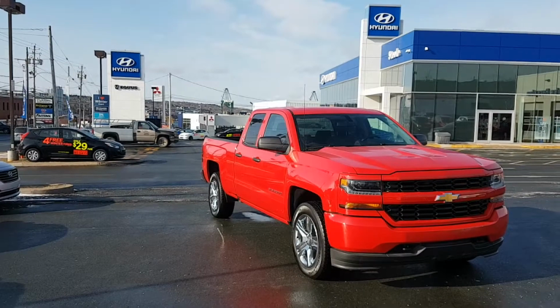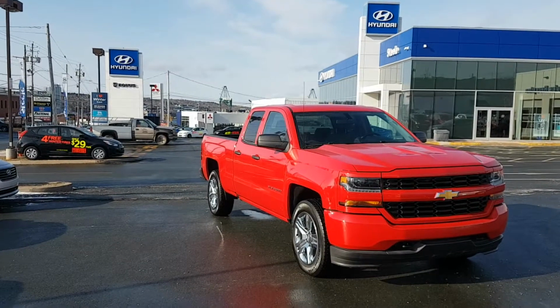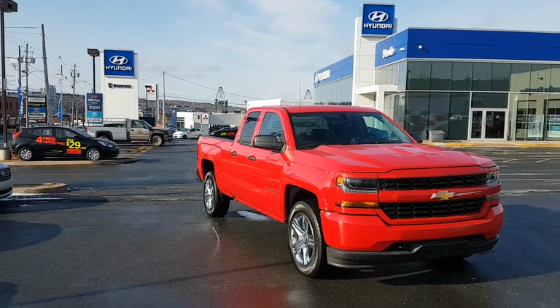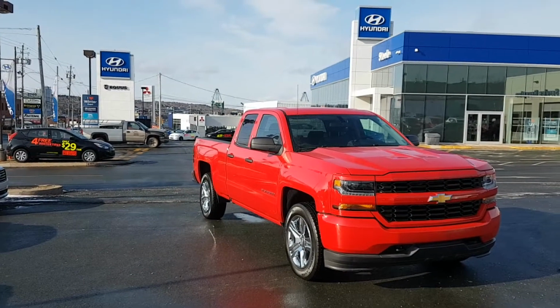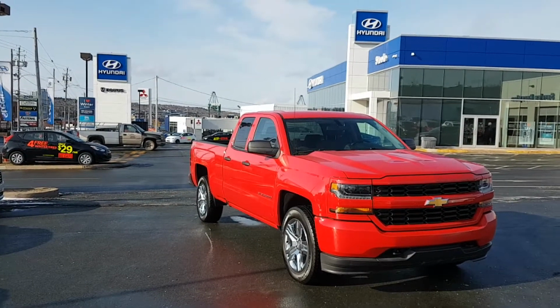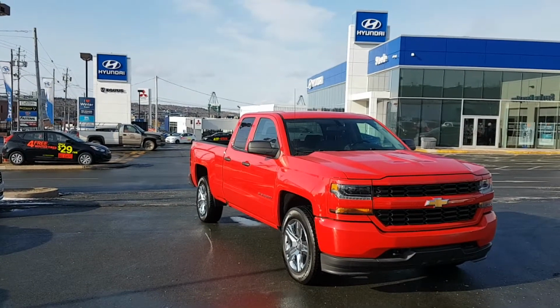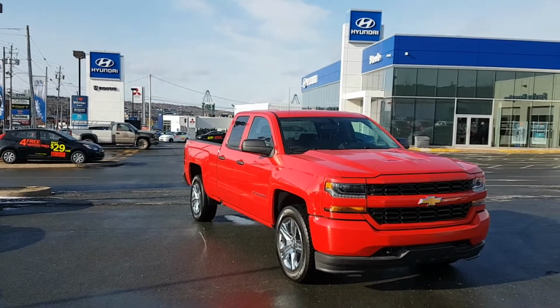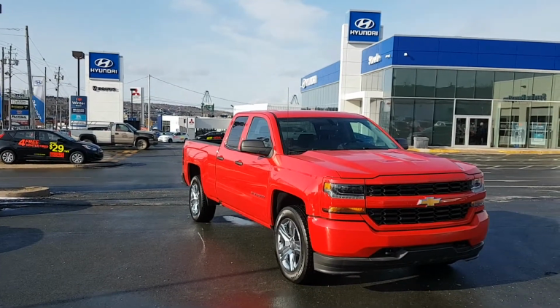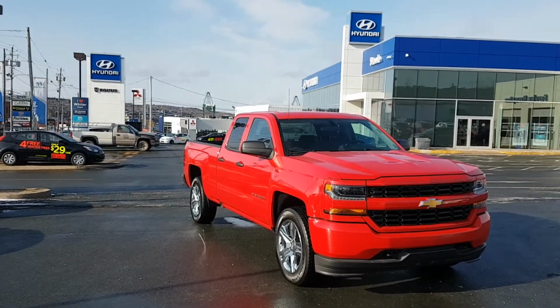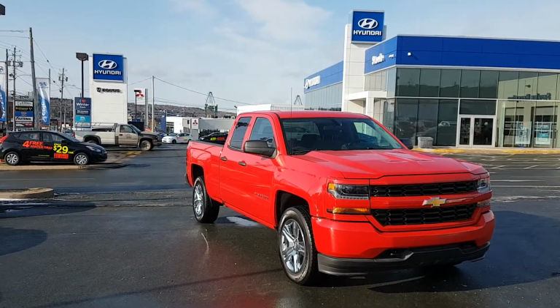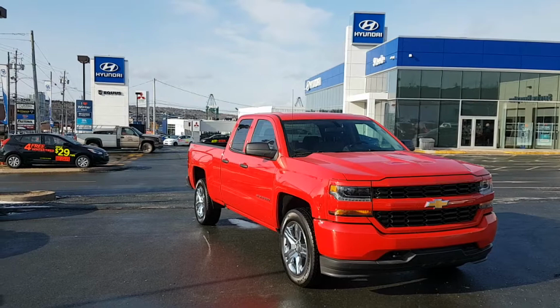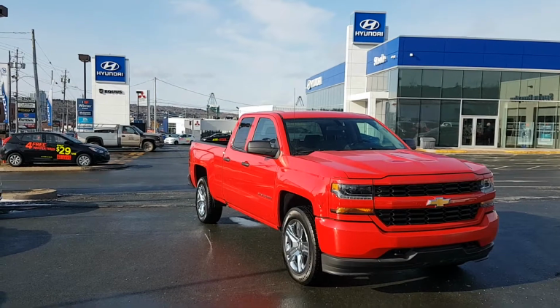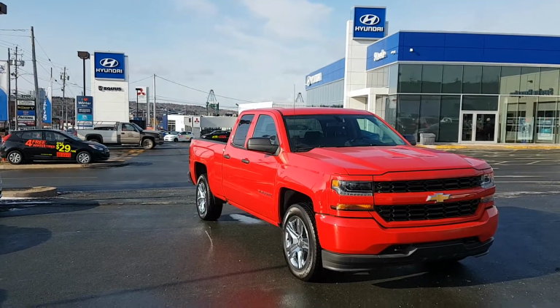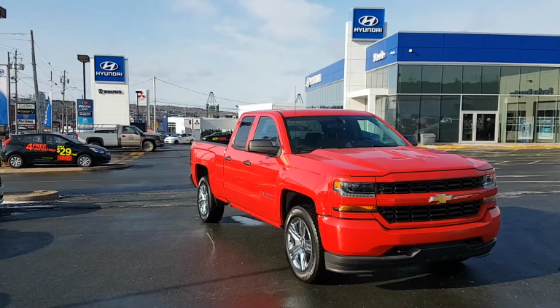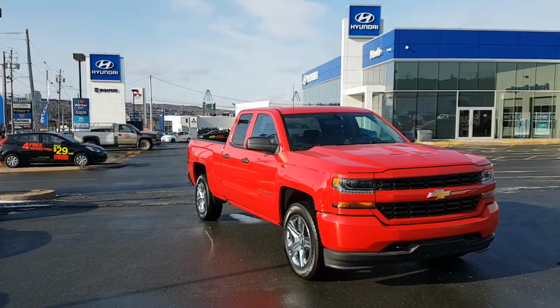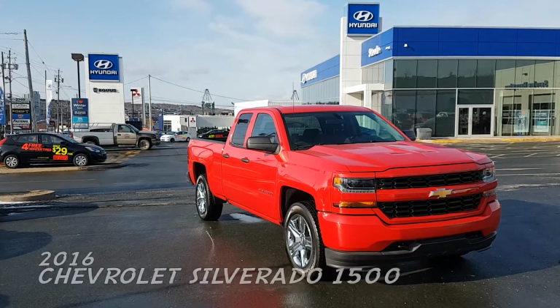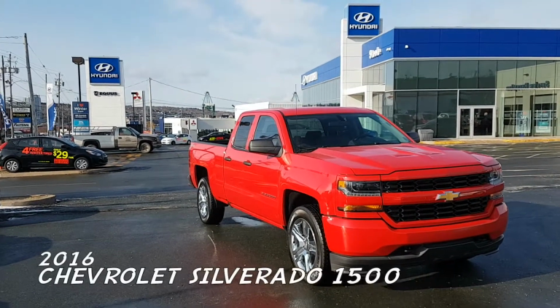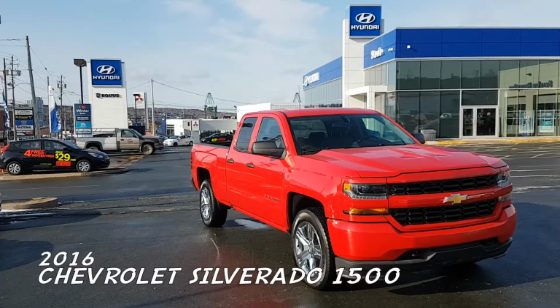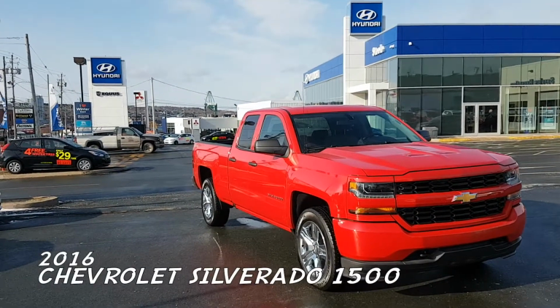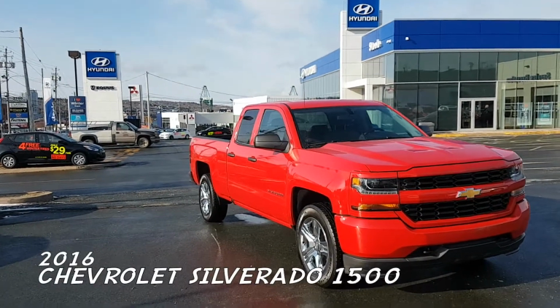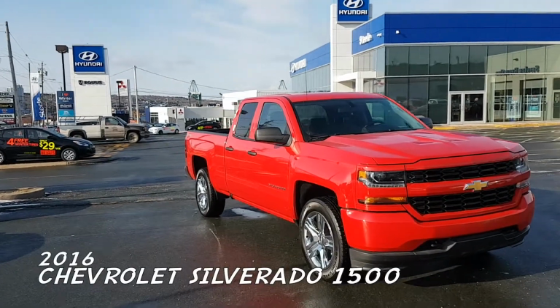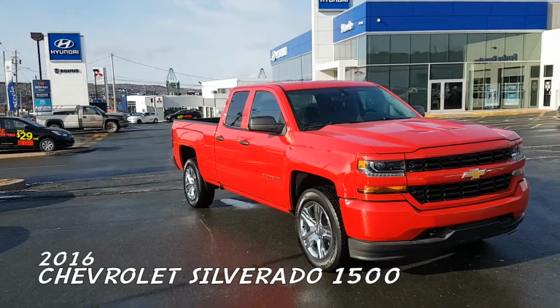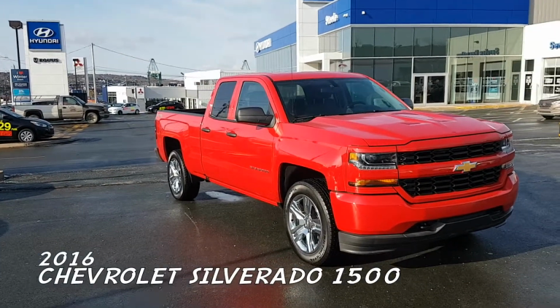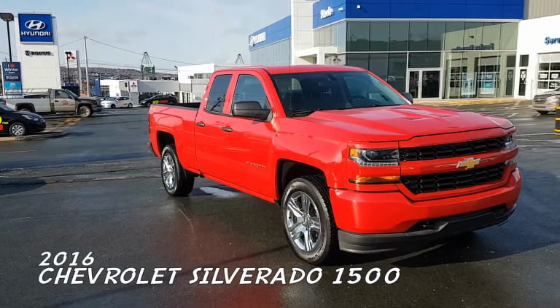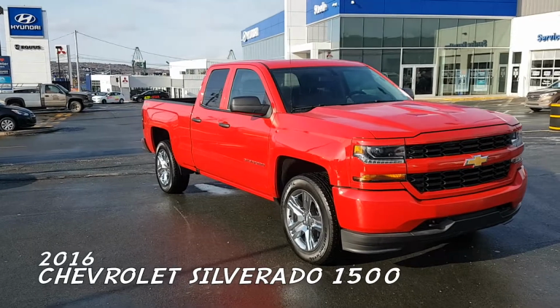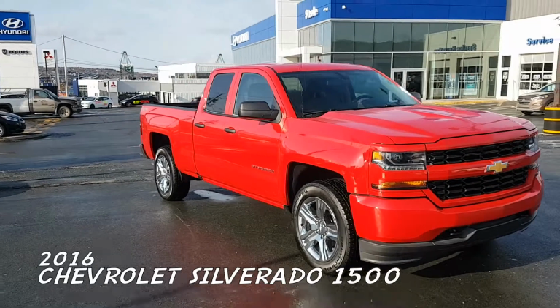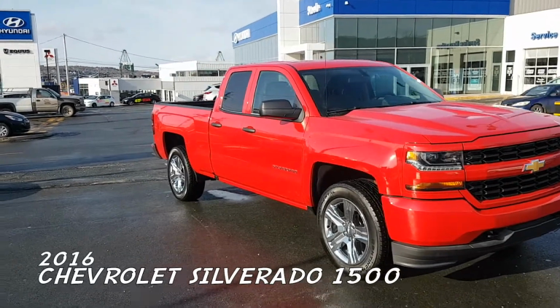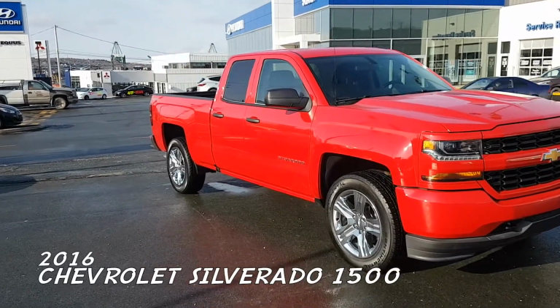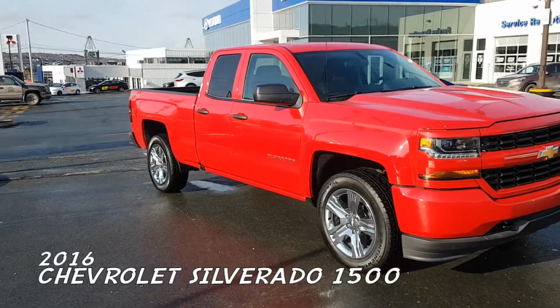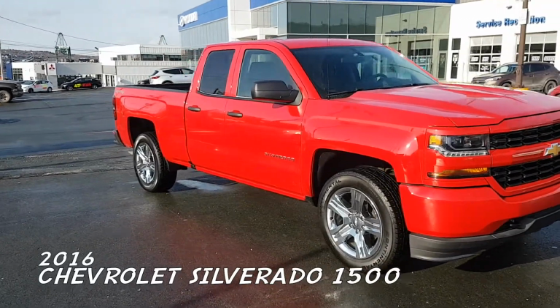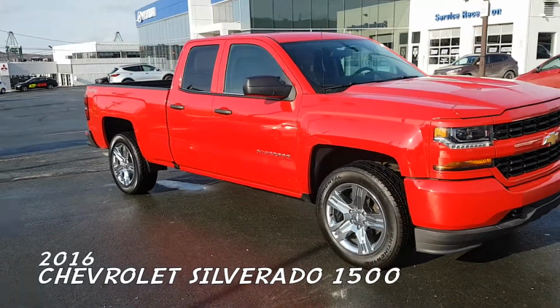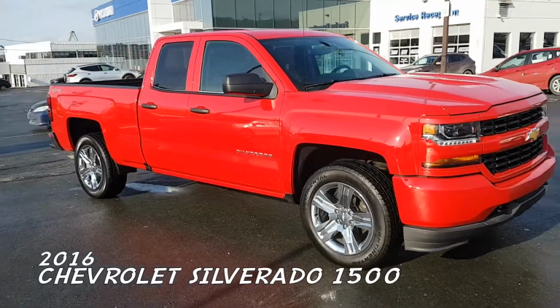Hey everybody, Johnny here with Fuel Hyundai. Today we're looking at another one of our pre-owned vehicles — this is a 2016 Chevy Silverado 4x4, and these kinds of deals don't happen very often, so don't waste your time and come take a peek at it.